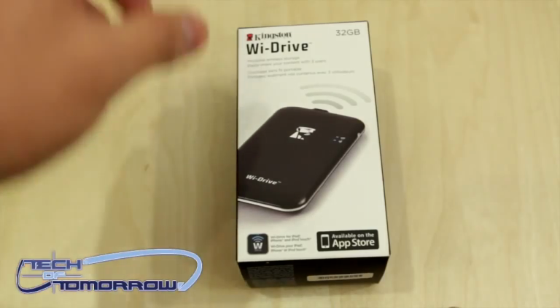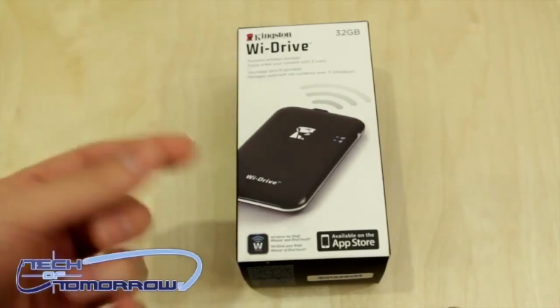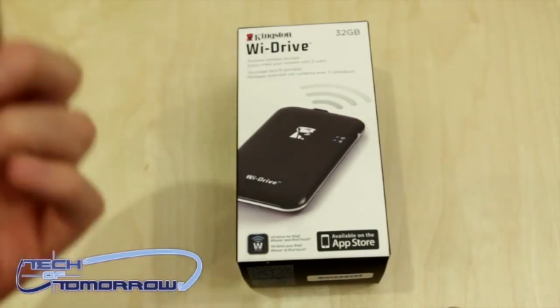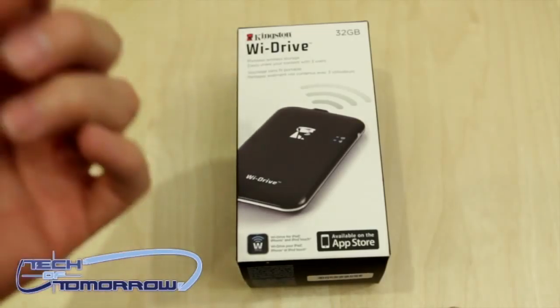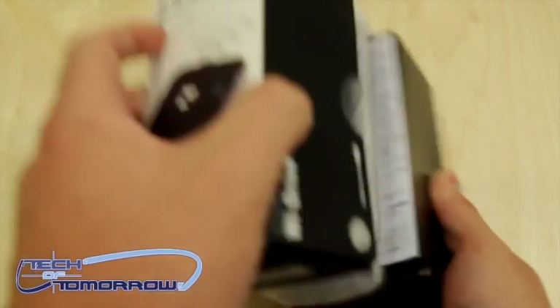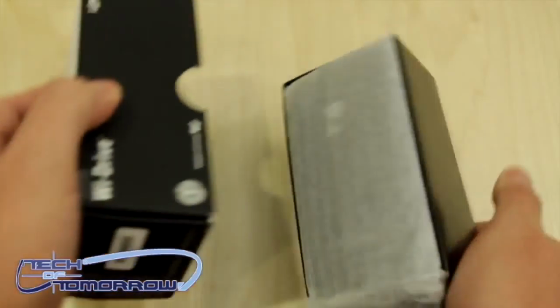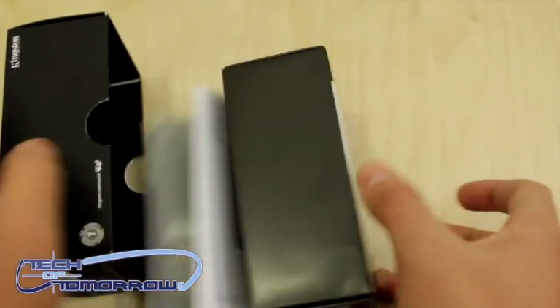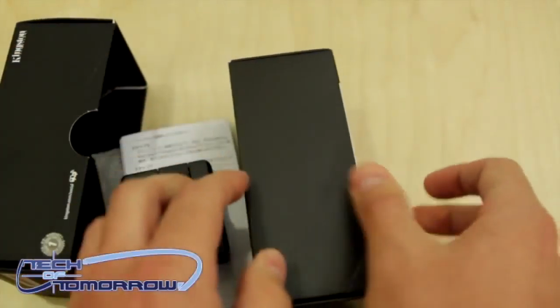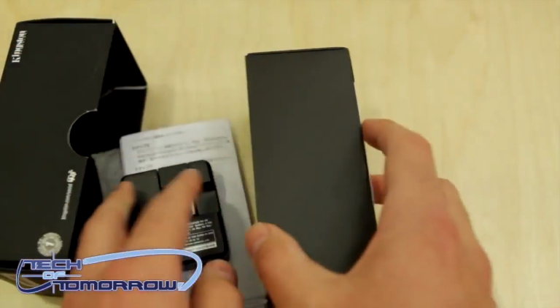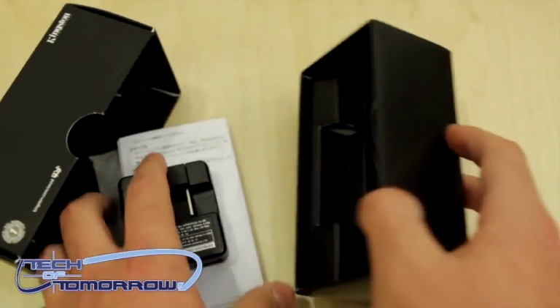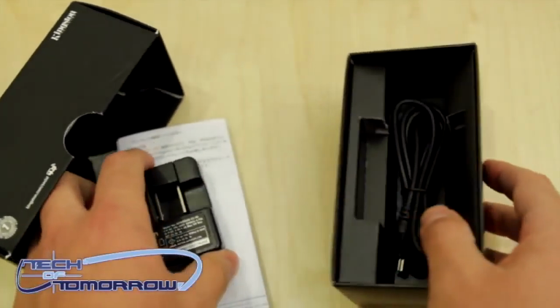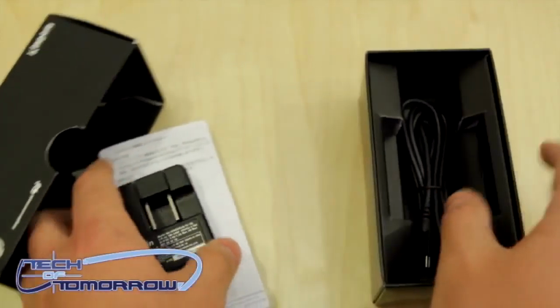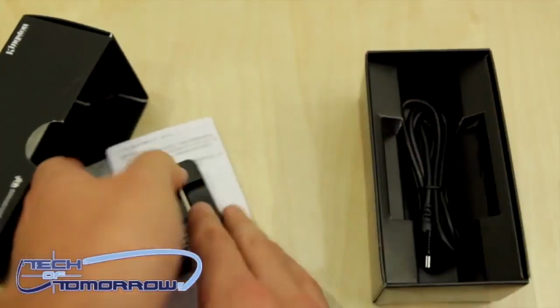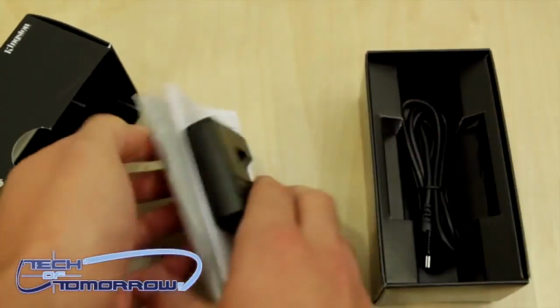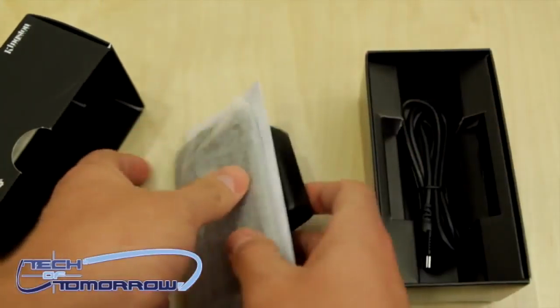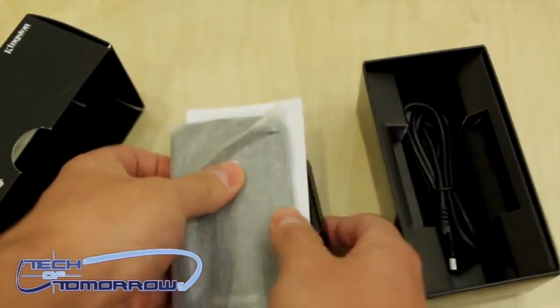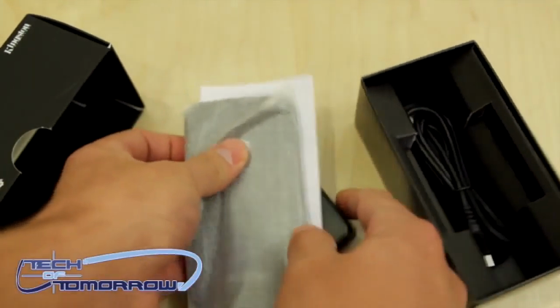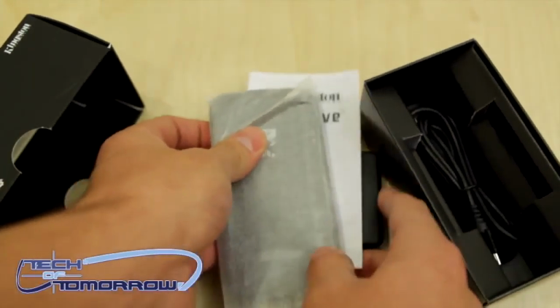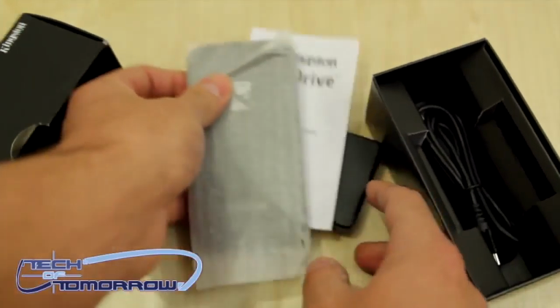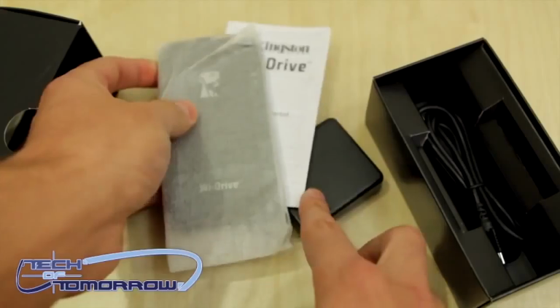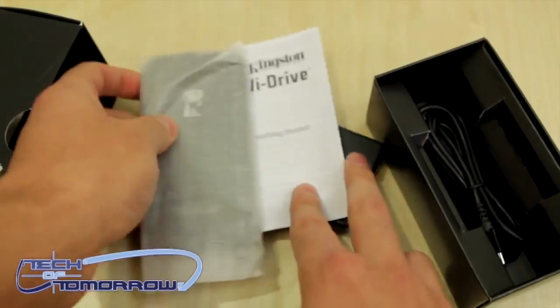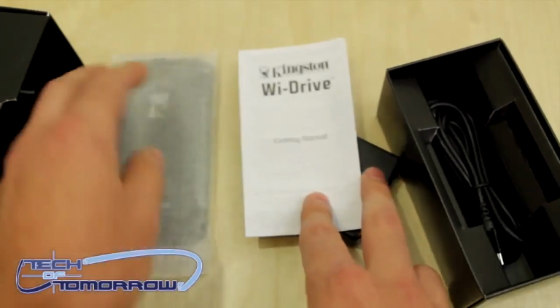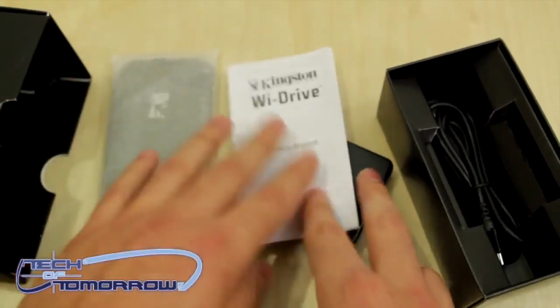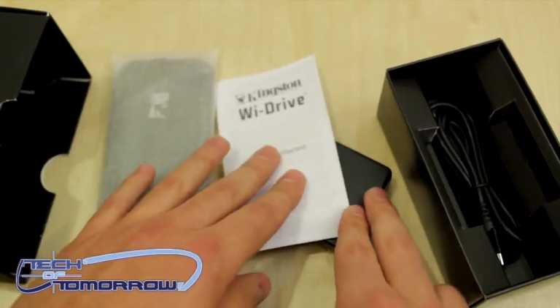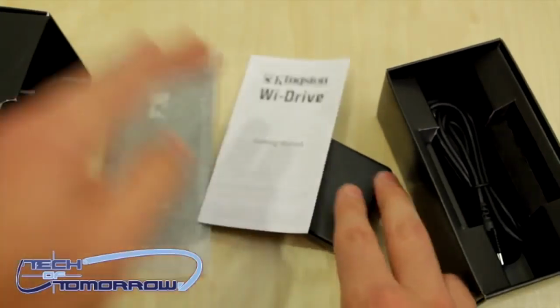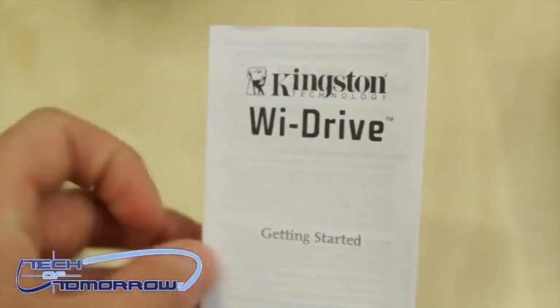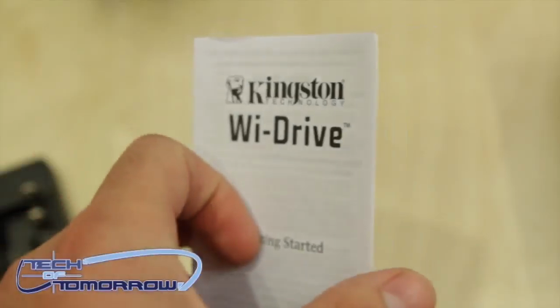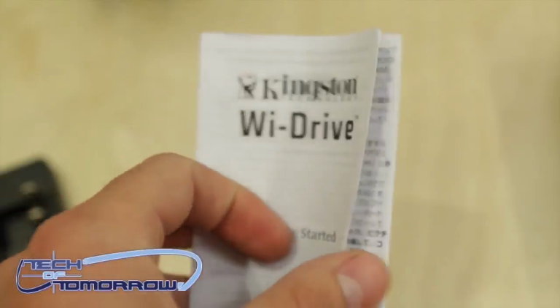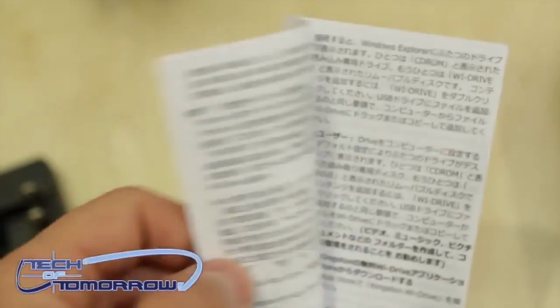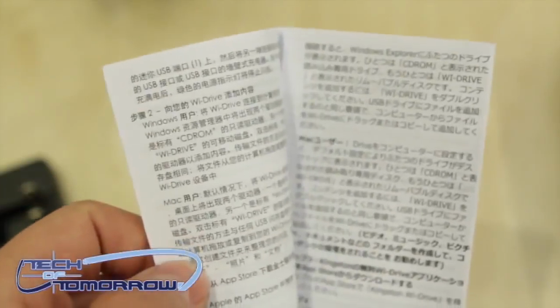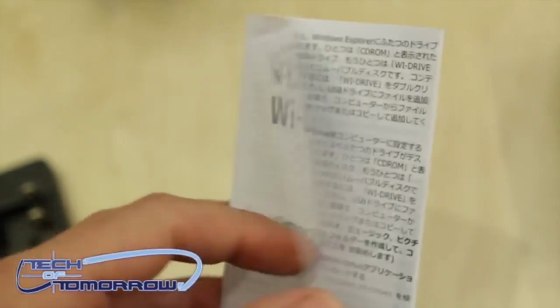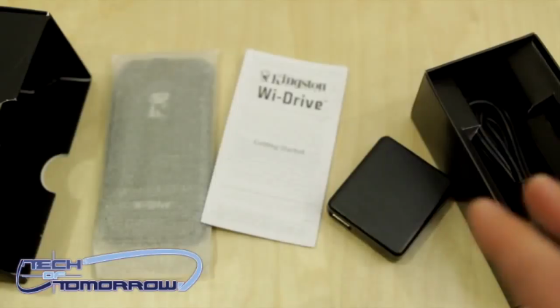So on the front of the box they show the unit itself. You guys can see it is a 32GB model. On the backside, not much going on except specifications, so we'll go ahead and skip that, flip it back around, and pop the top.